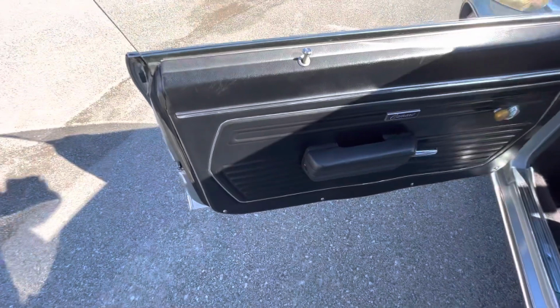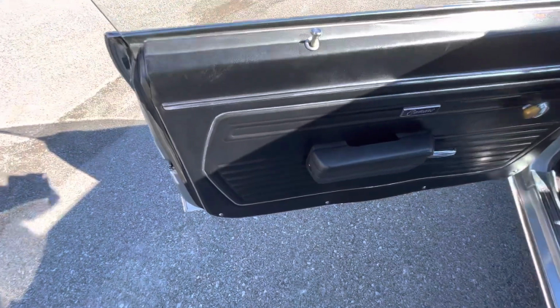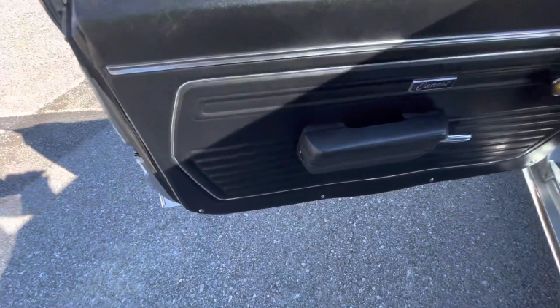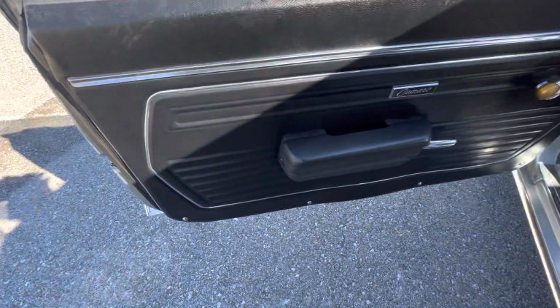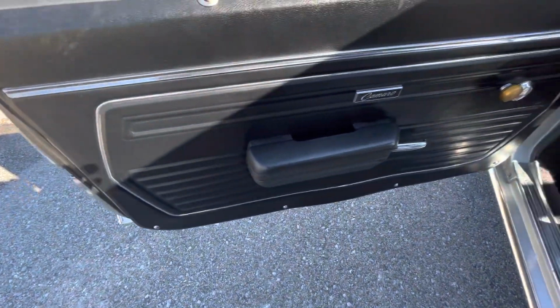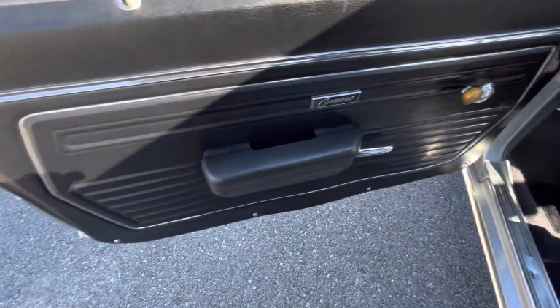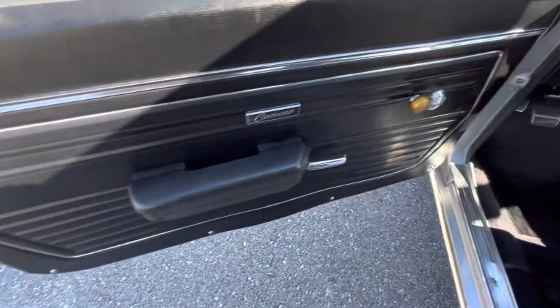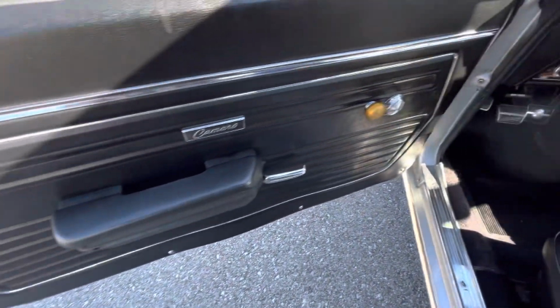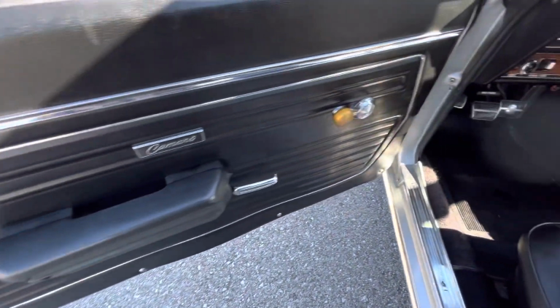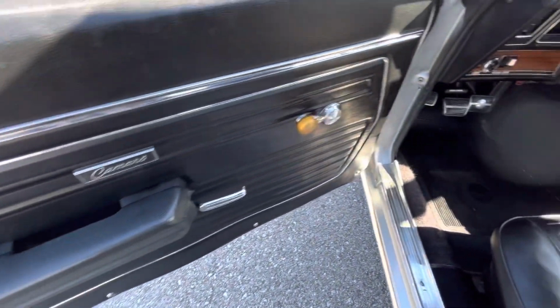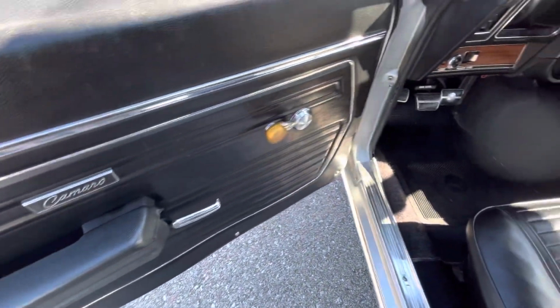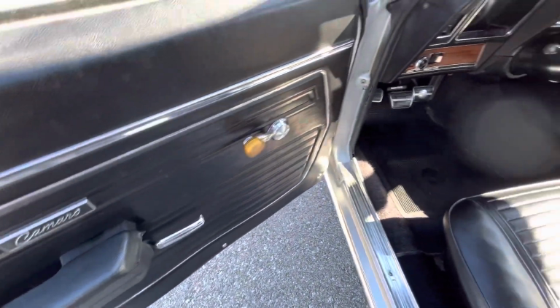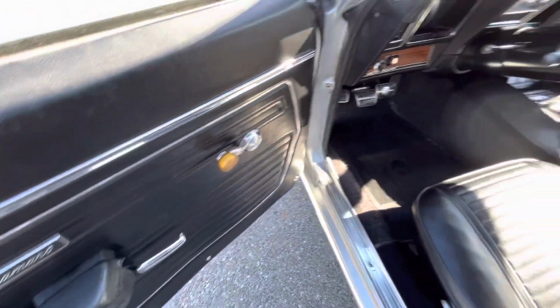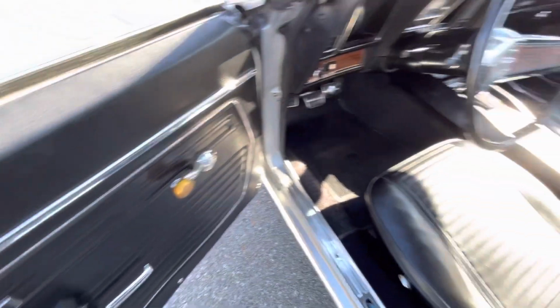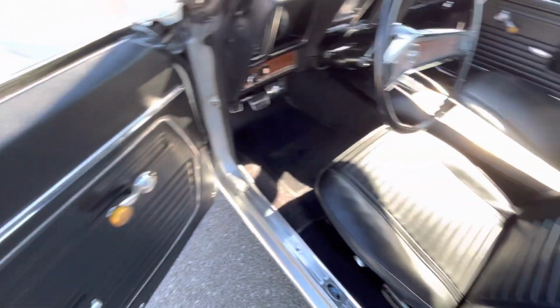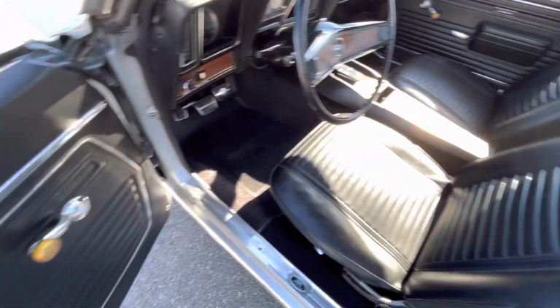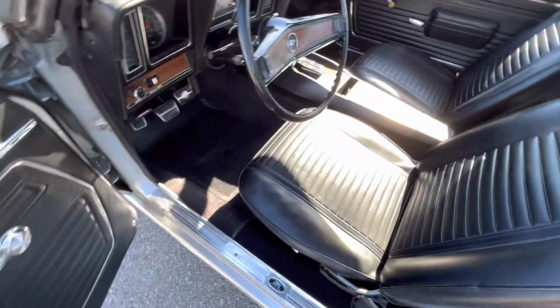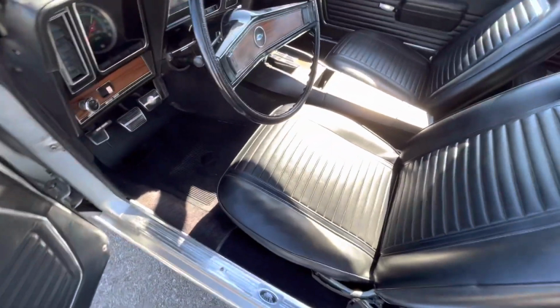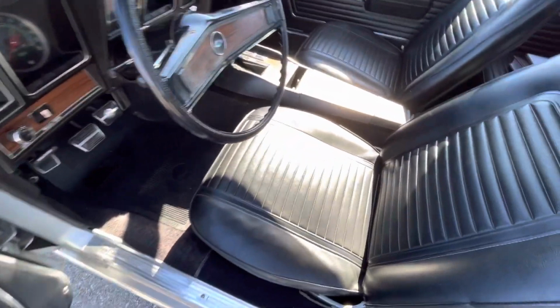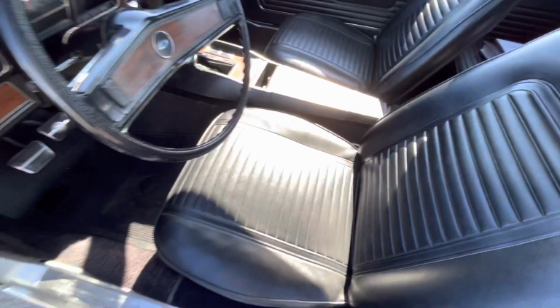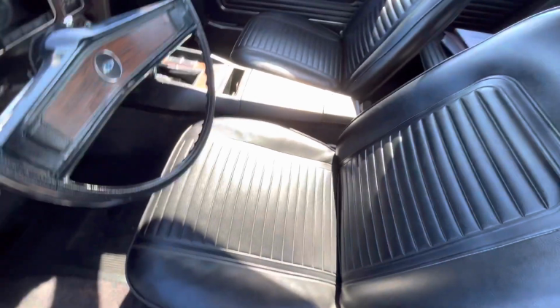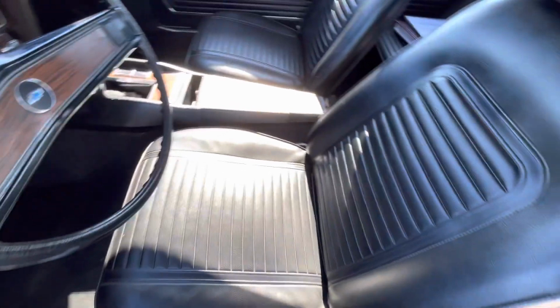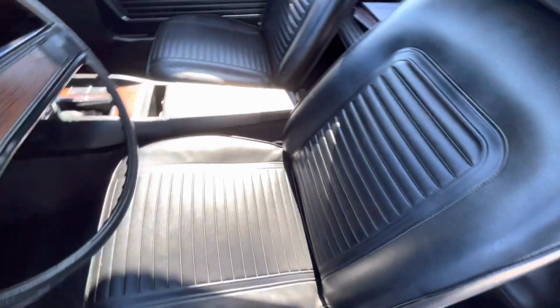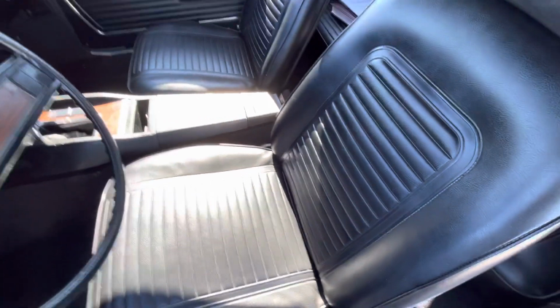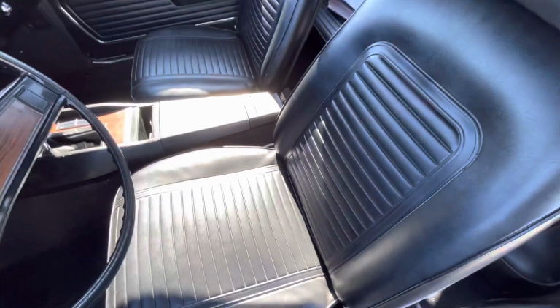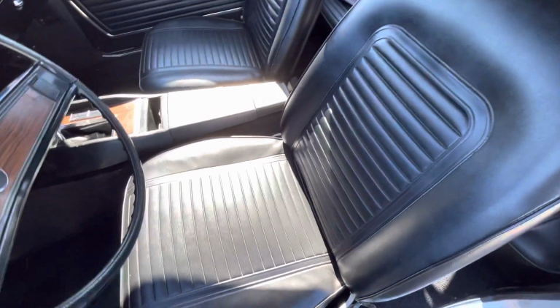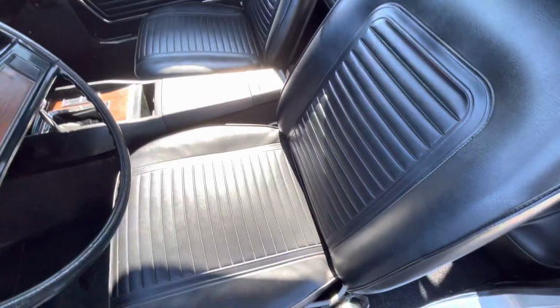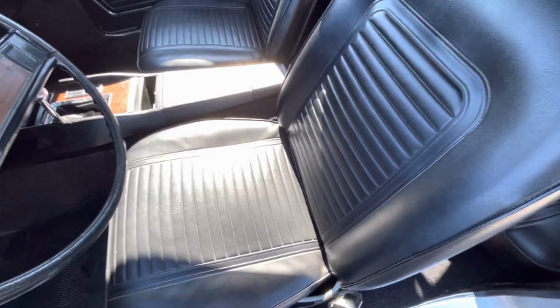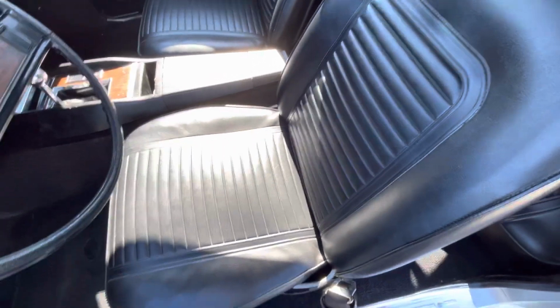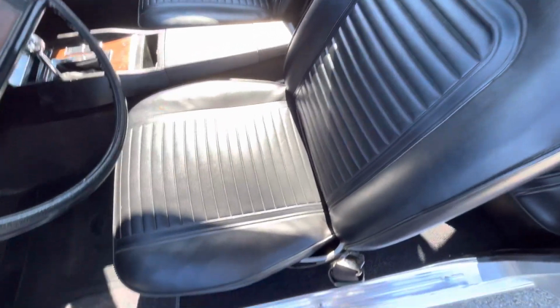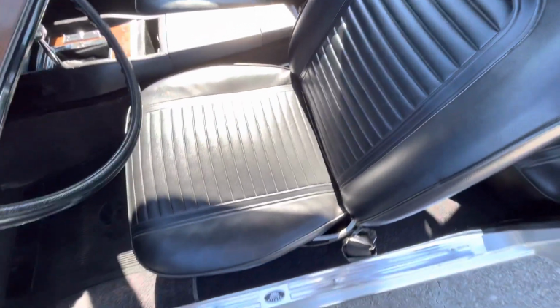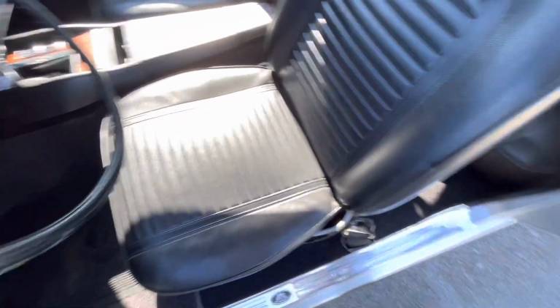Driver's side door panel looks great. Seats and upholstery all look very nice.